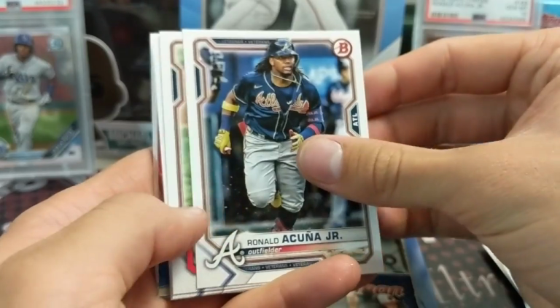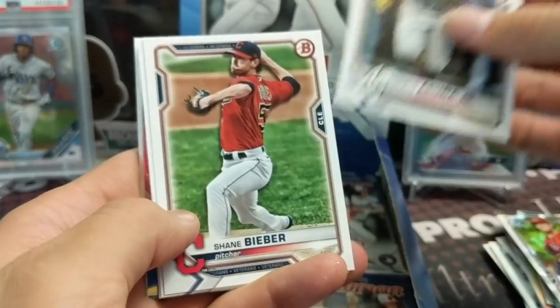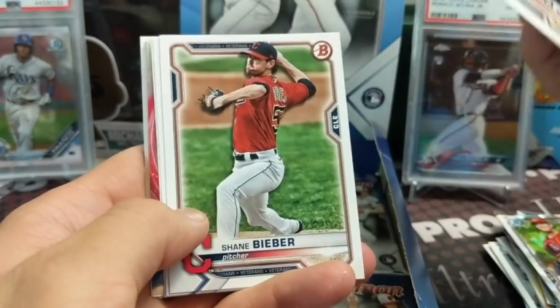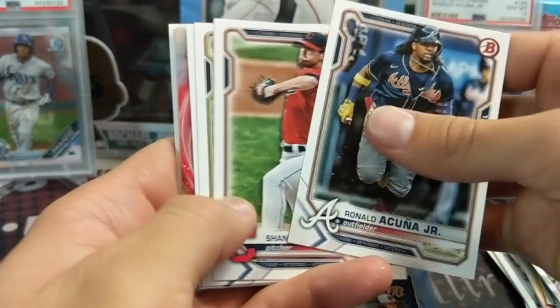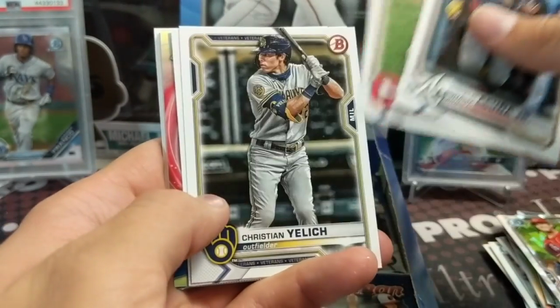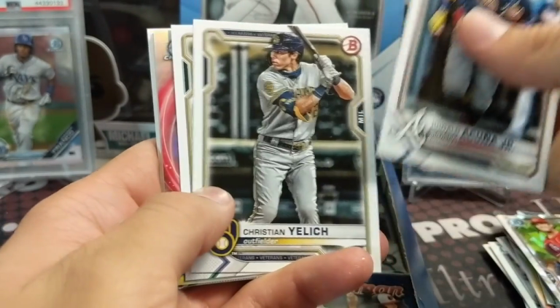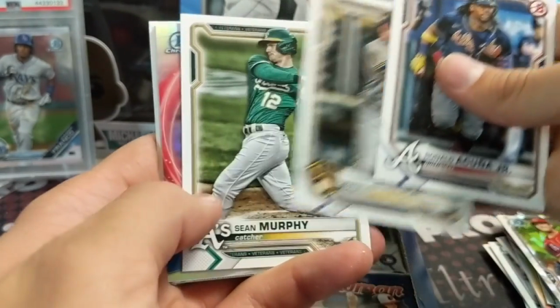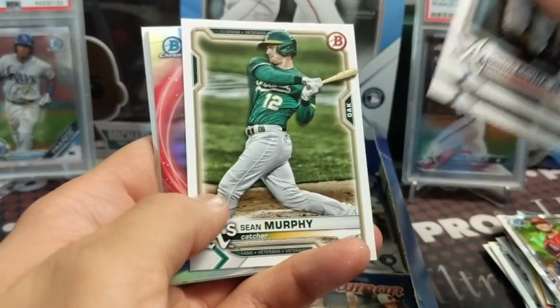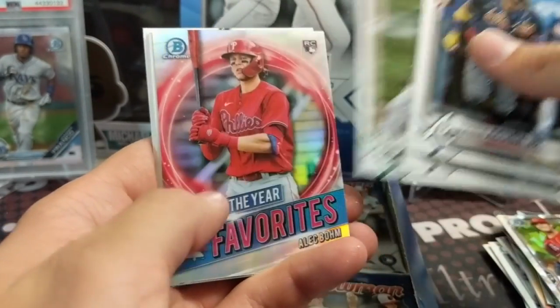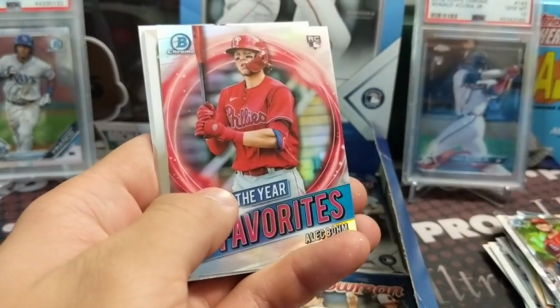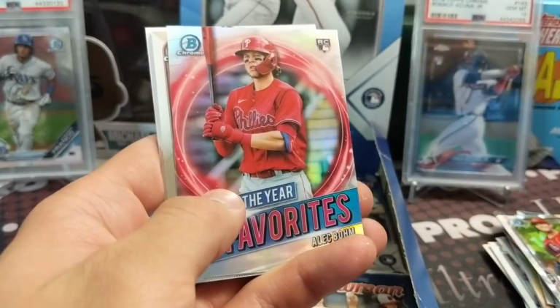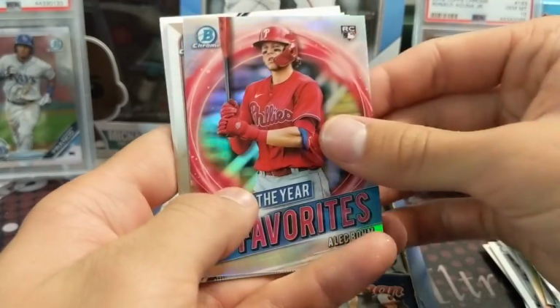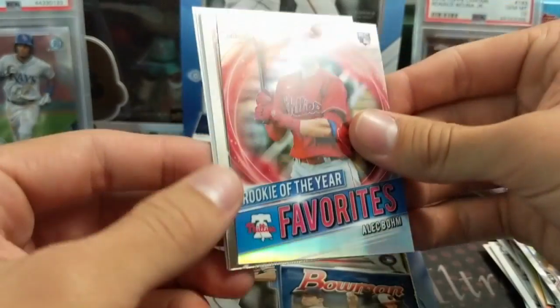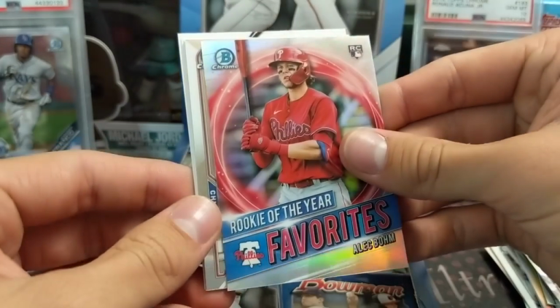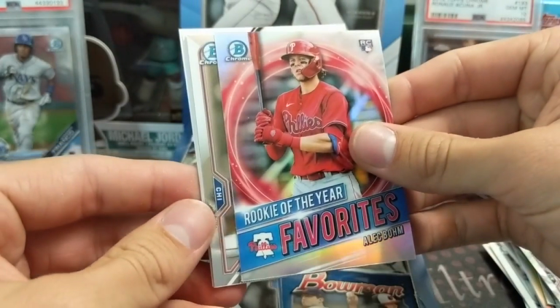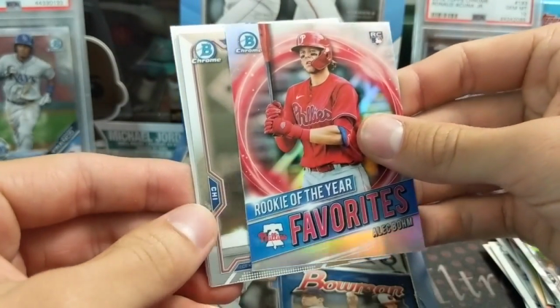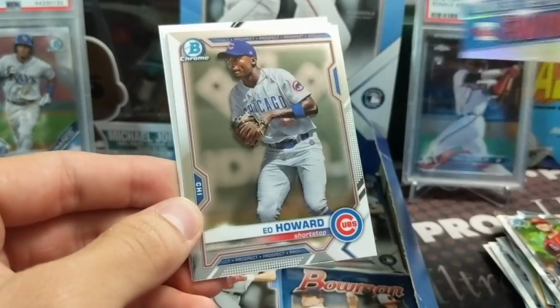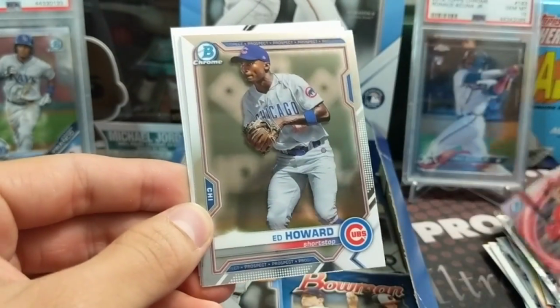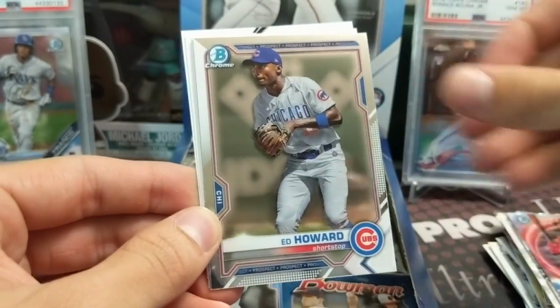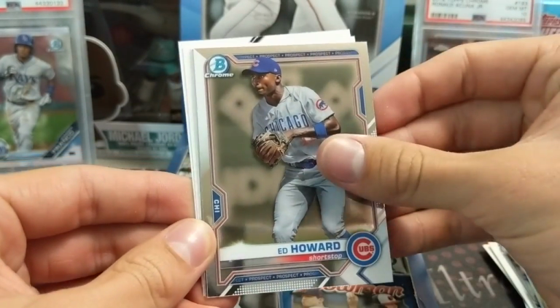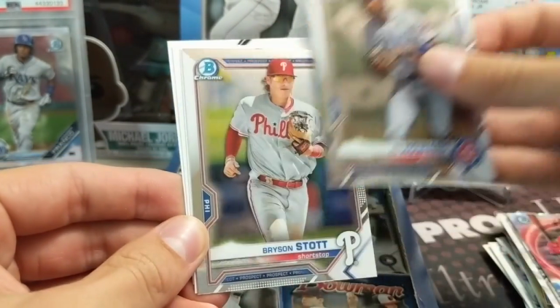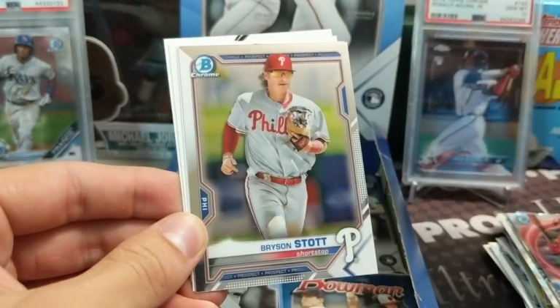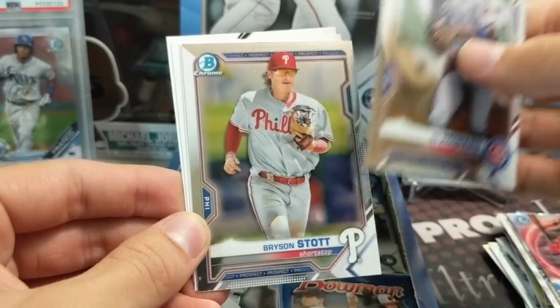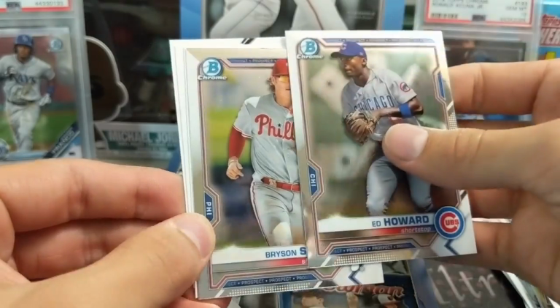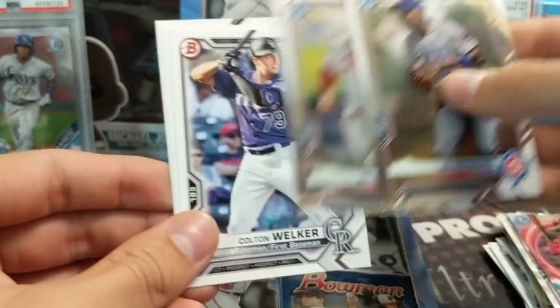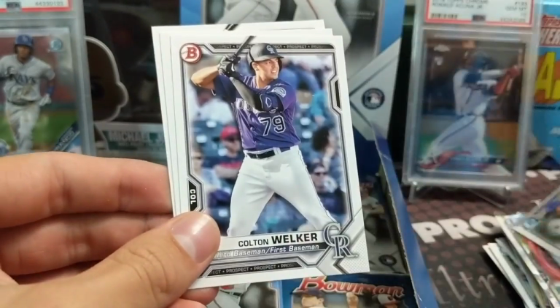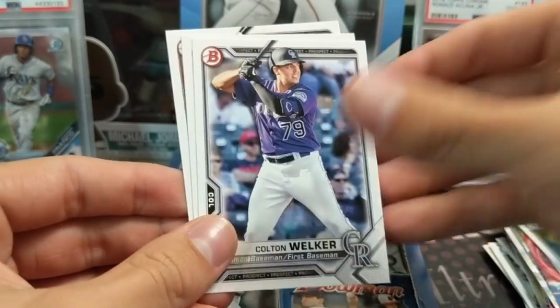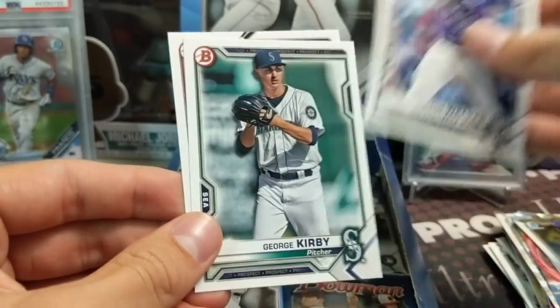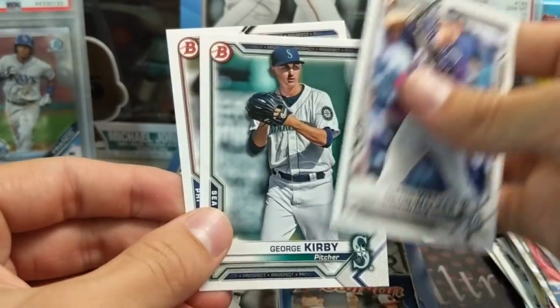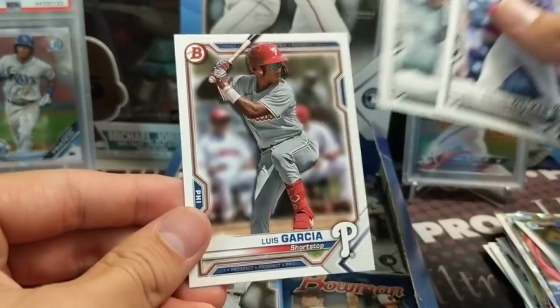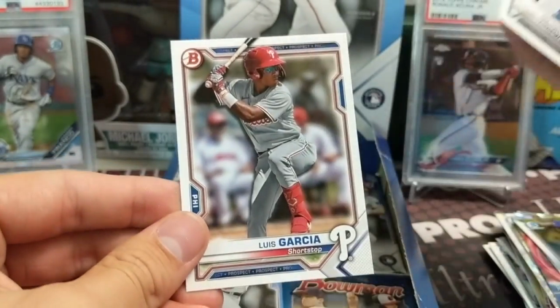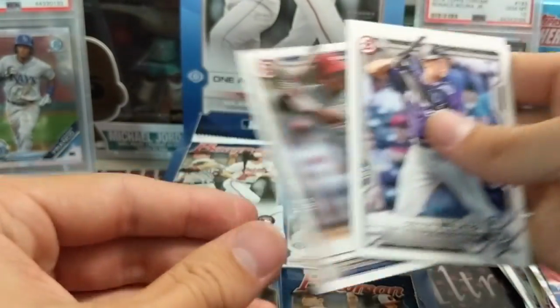Ronald Acuna, Shane Bieber, Christian Yelich, Sean Murphy, Alec Bohm - Rookie of the Year favorites. Ed Howard and Bryson Stott chromes, and then Colton Welker, Kirby, and Garcia.